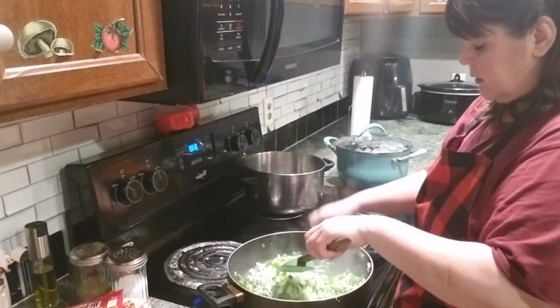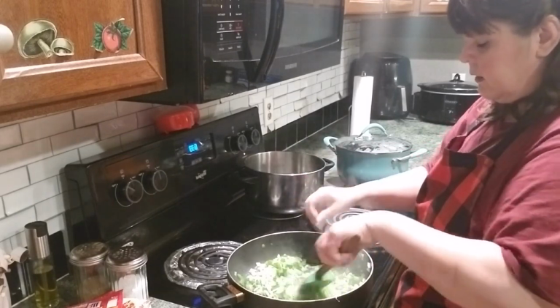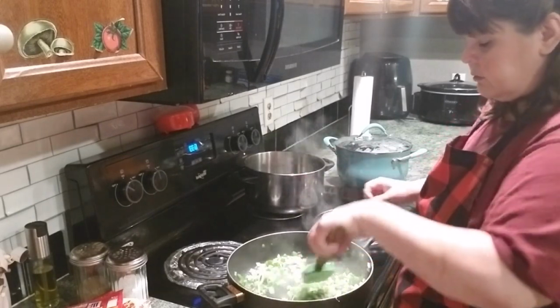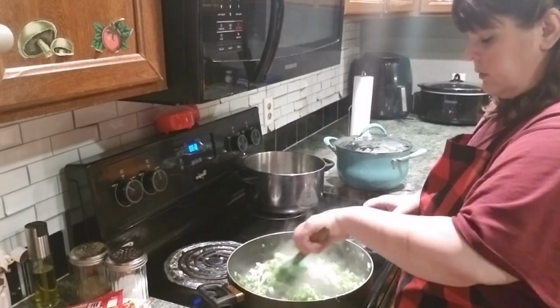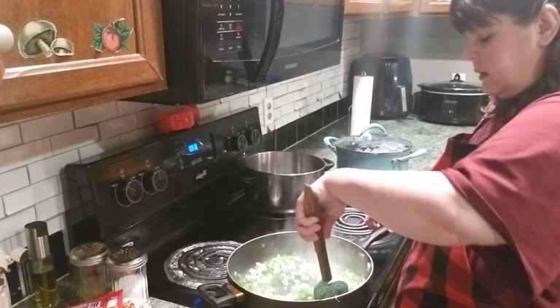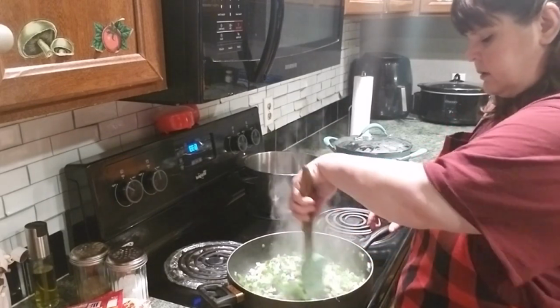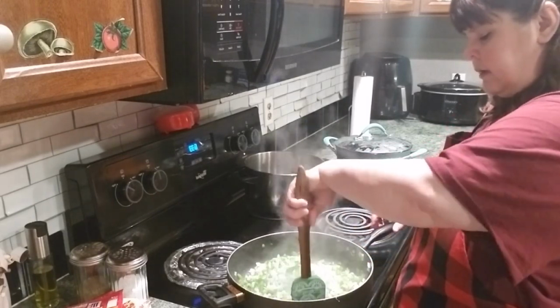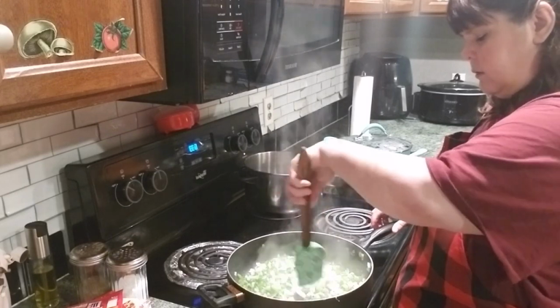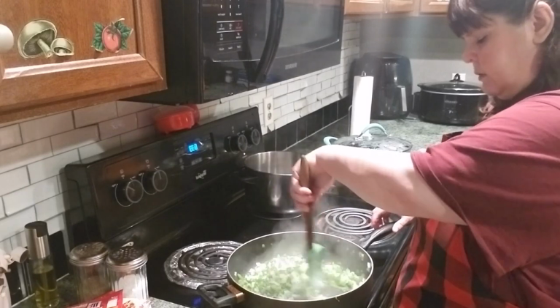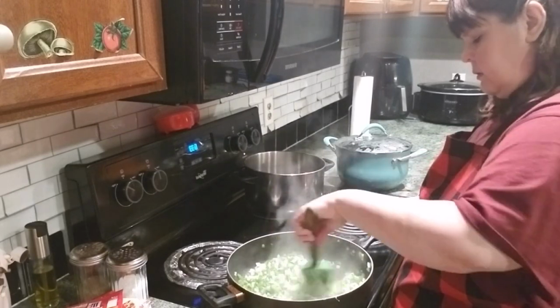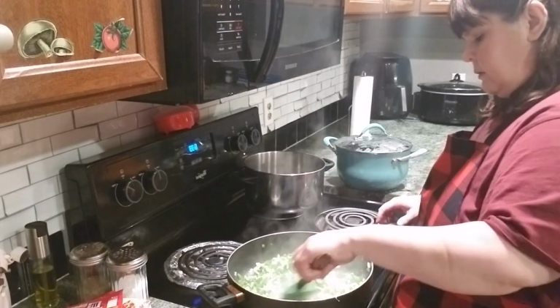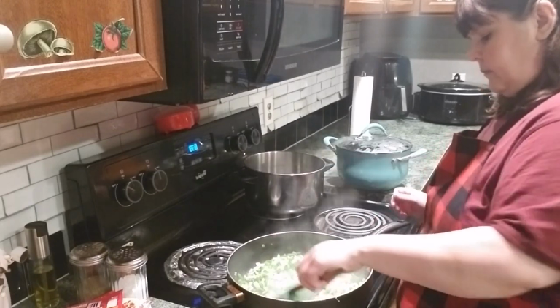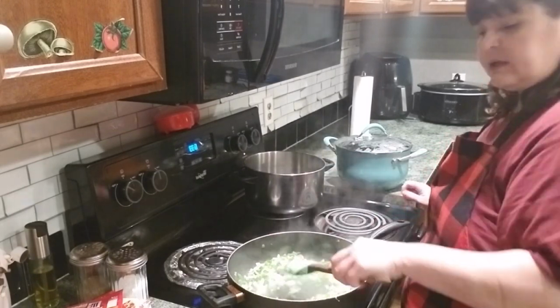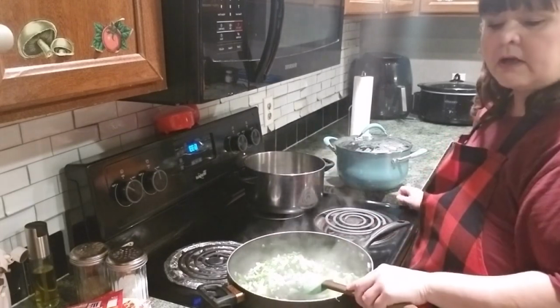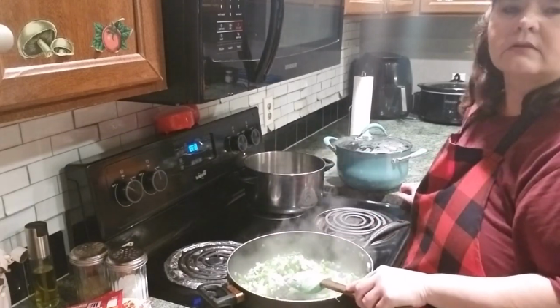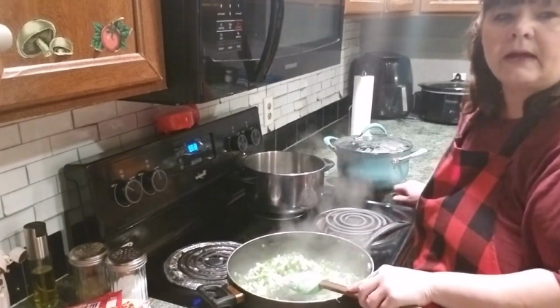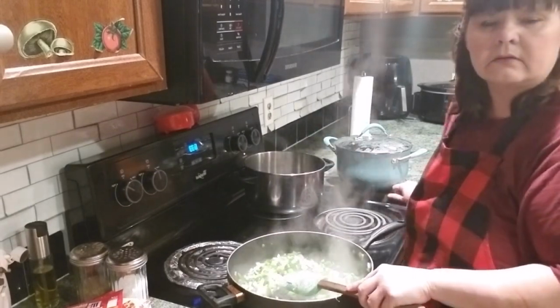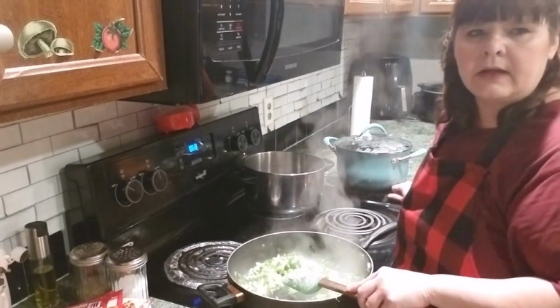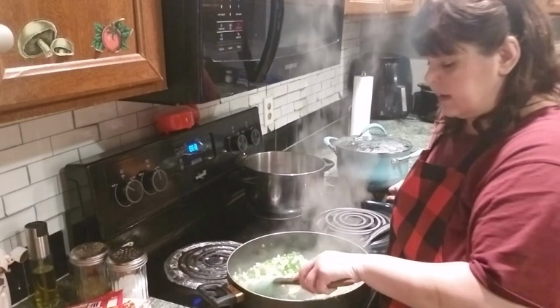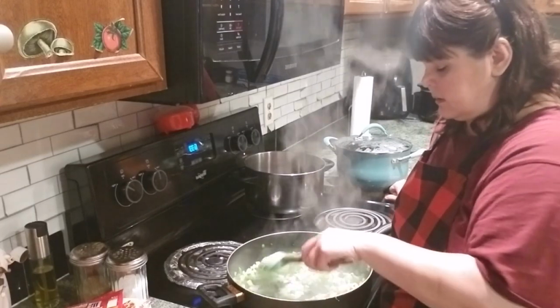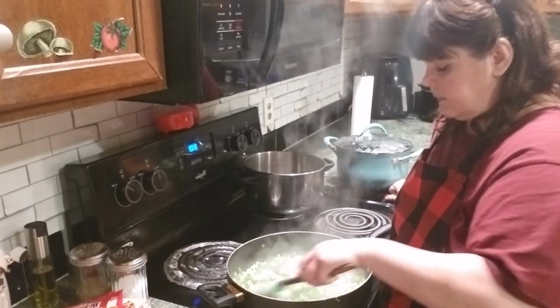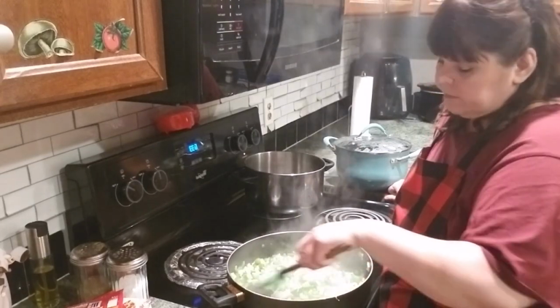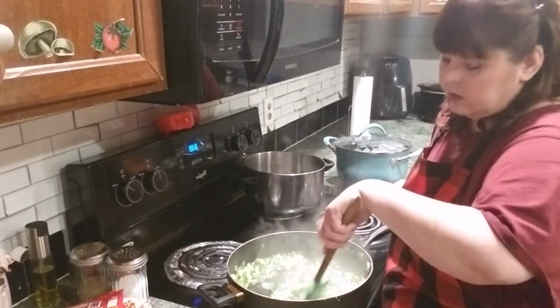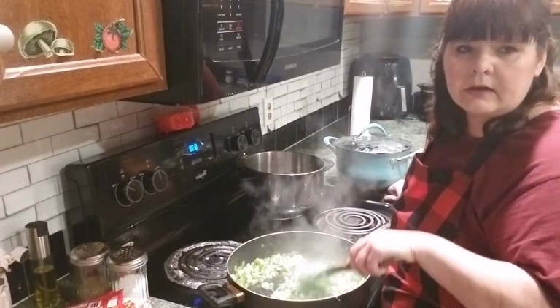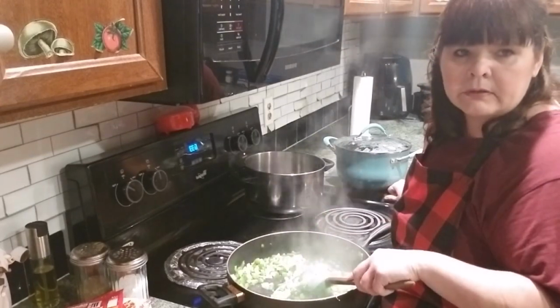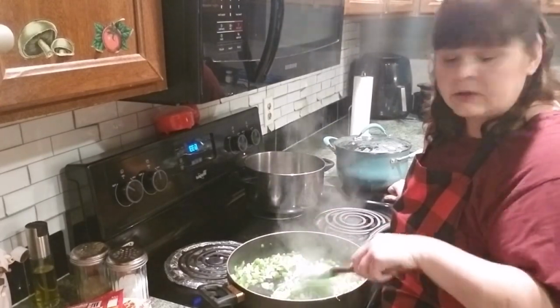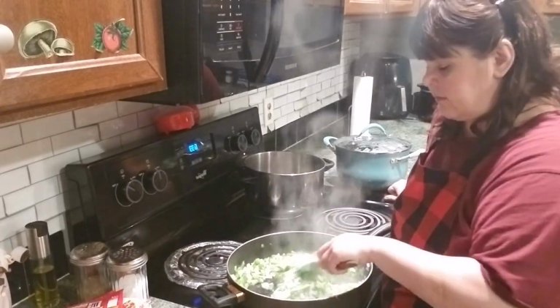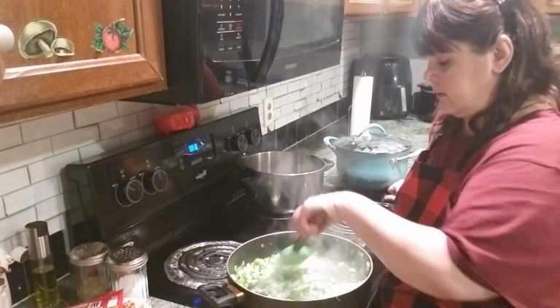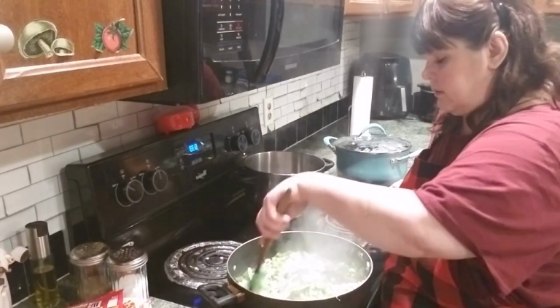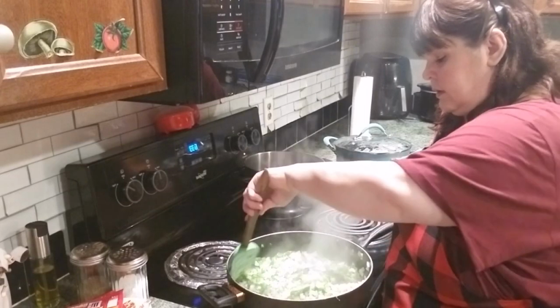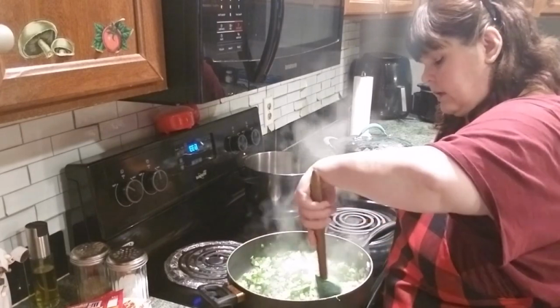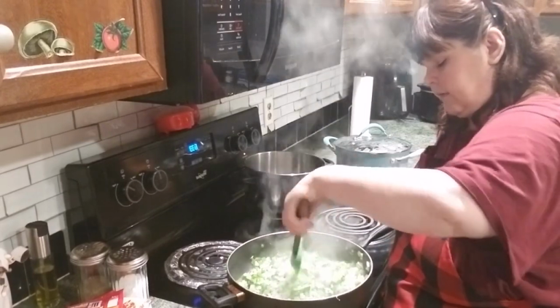I love soup, though. Any kind of soup, I love. Especially if it's got diced tomatoes in it. Onions and green peppers - I always gotta have it. You gotta have that.